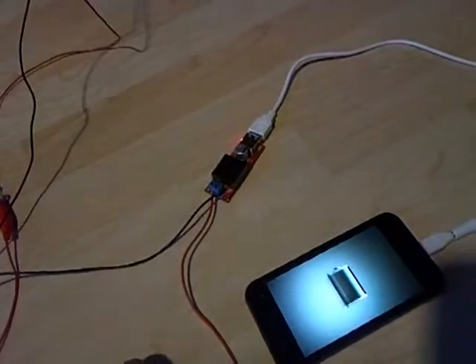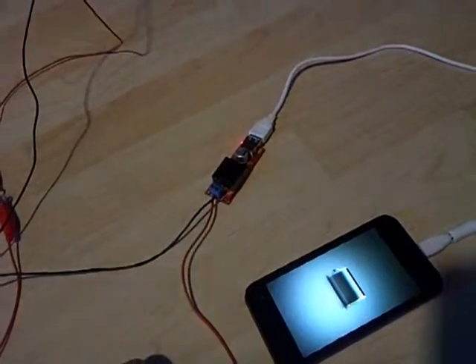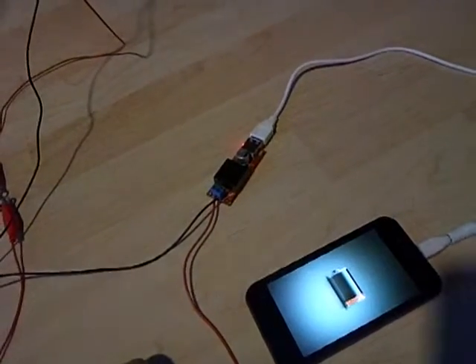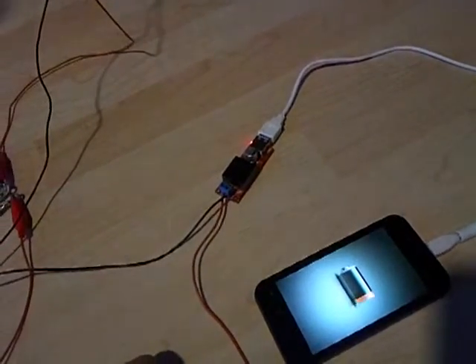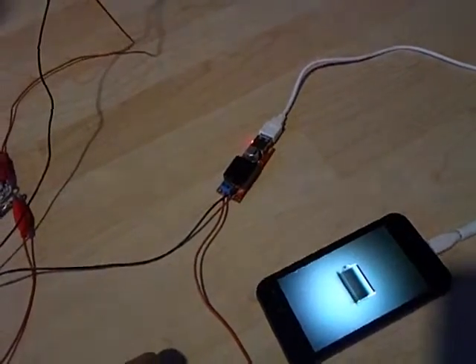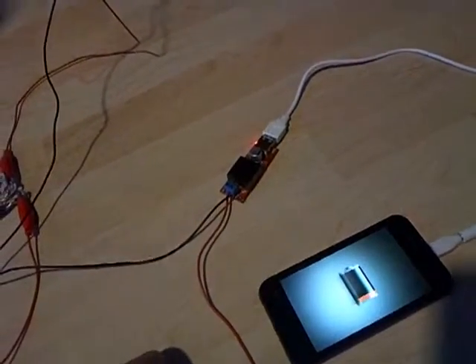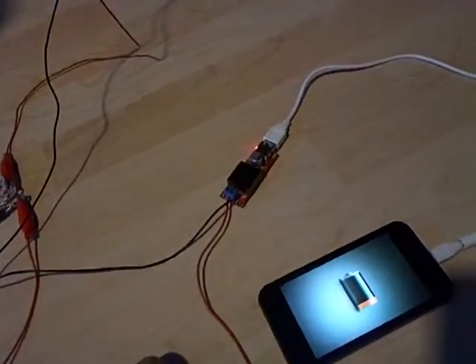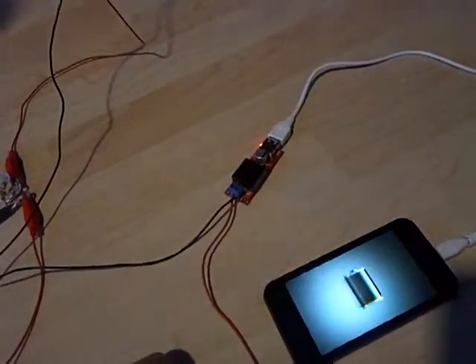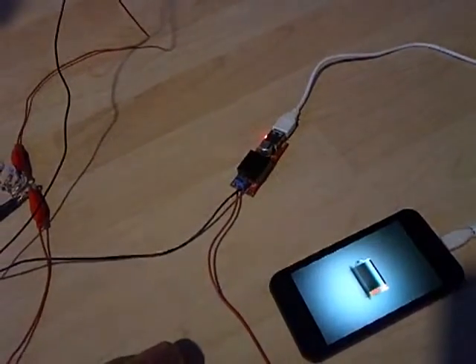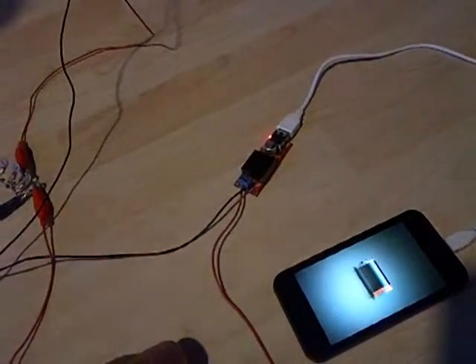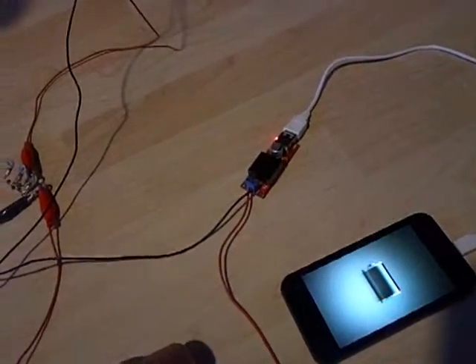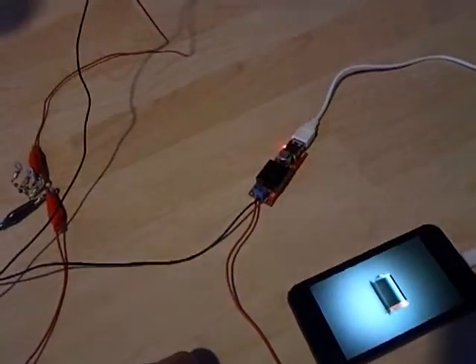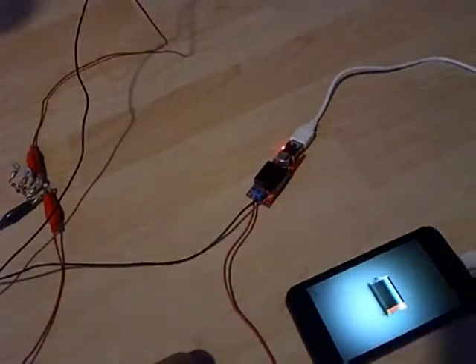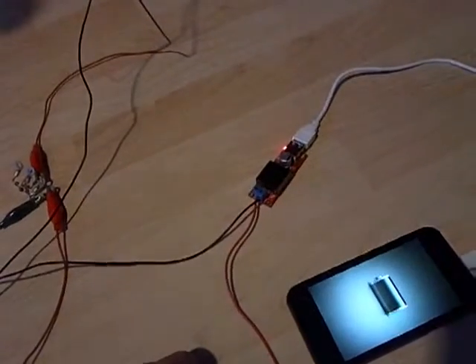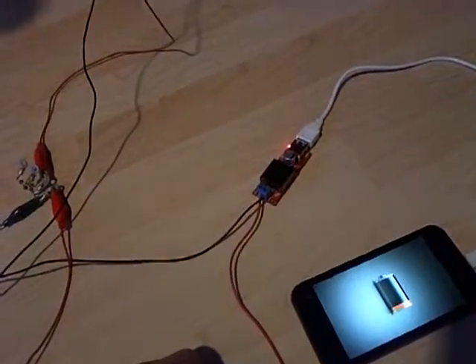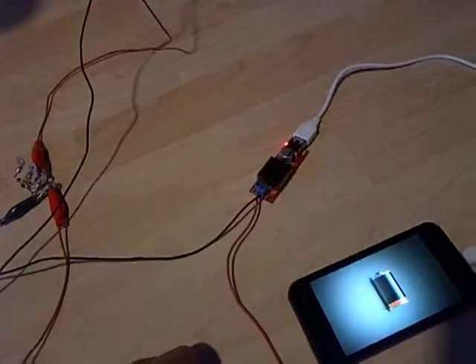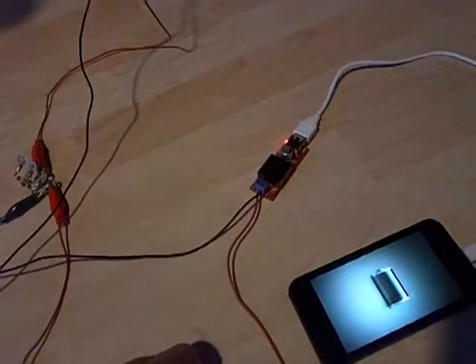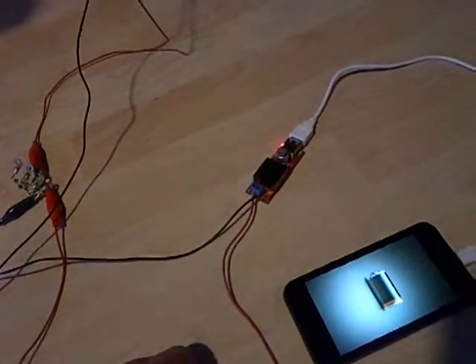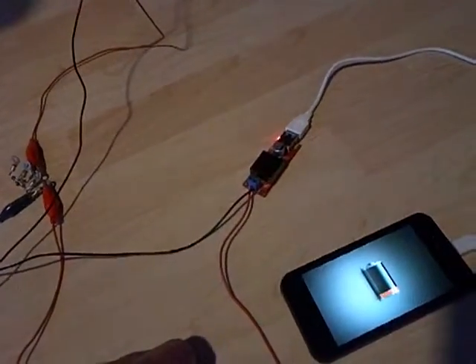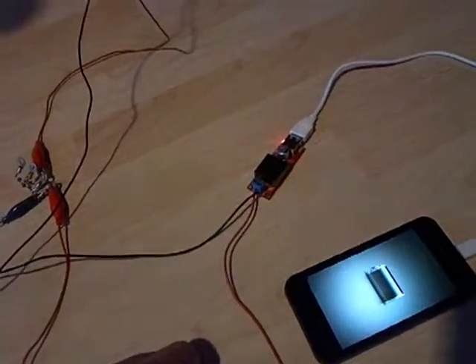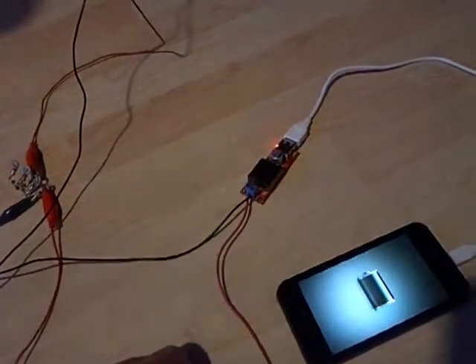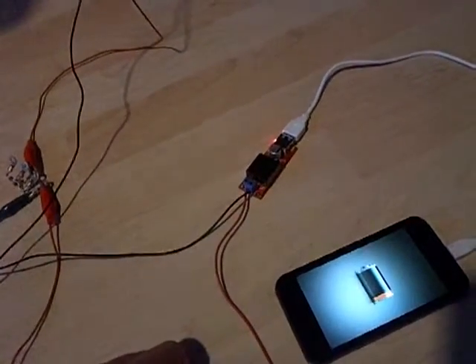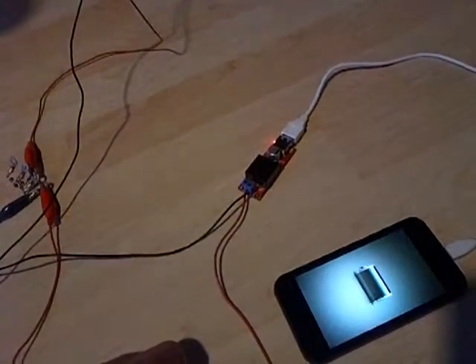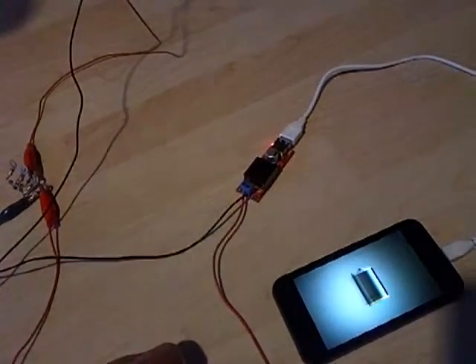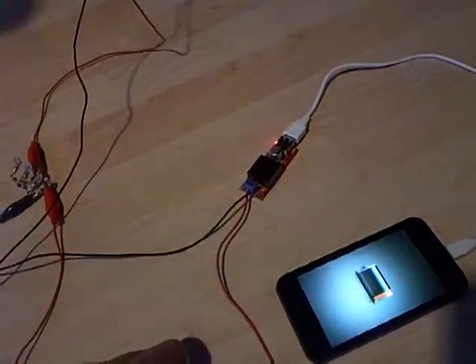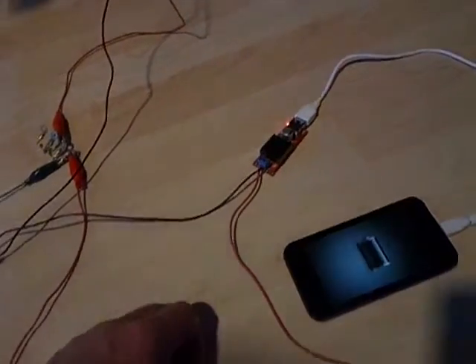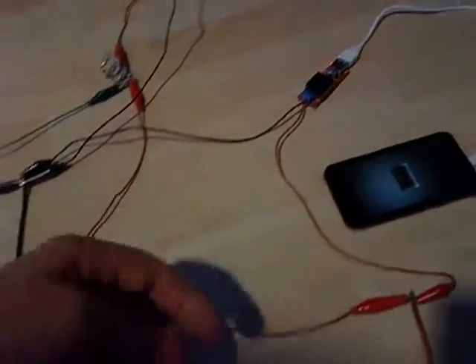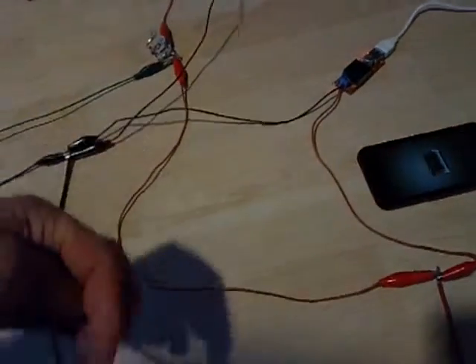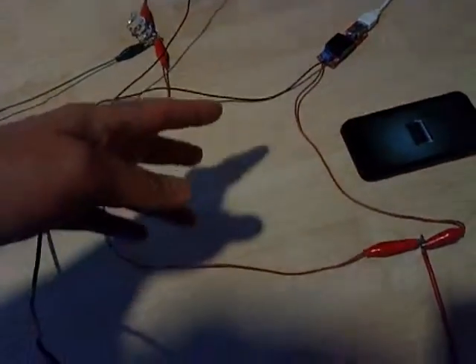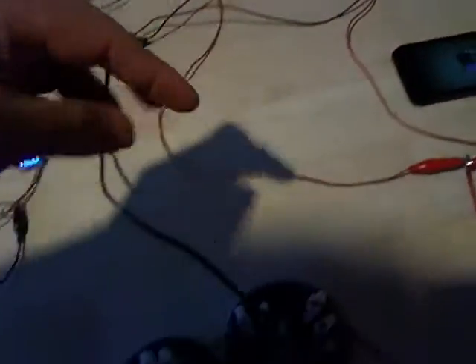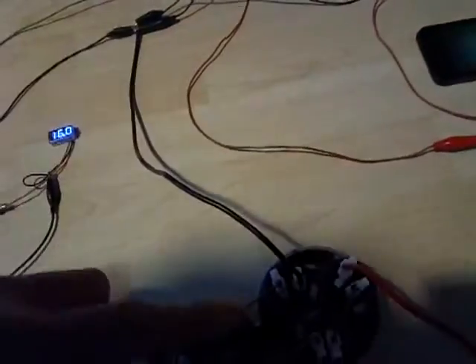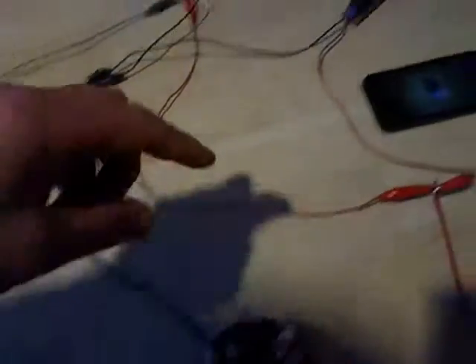I'm going to be back with the next part and I'm going to do this until it's fully charged up. It'll take, I think, two rounds of charging up the supercapacitors.